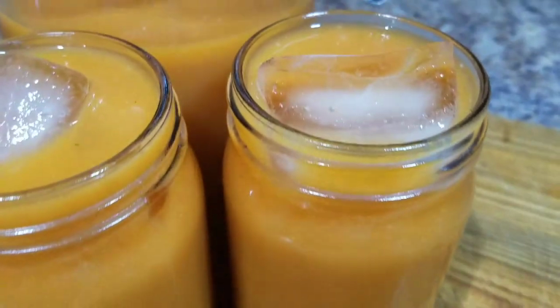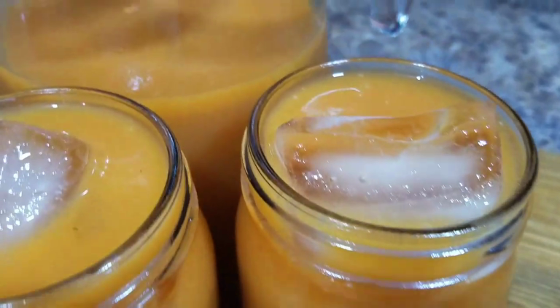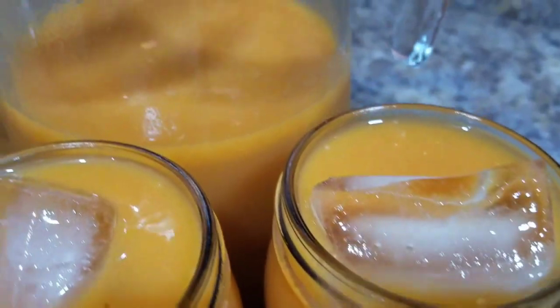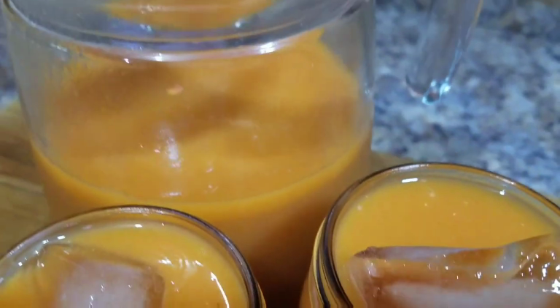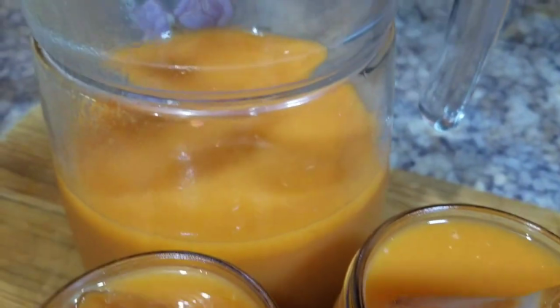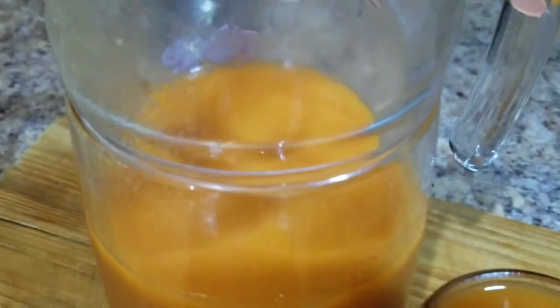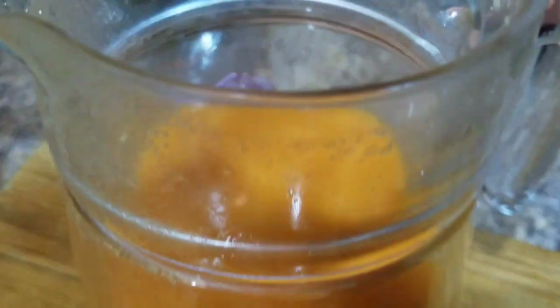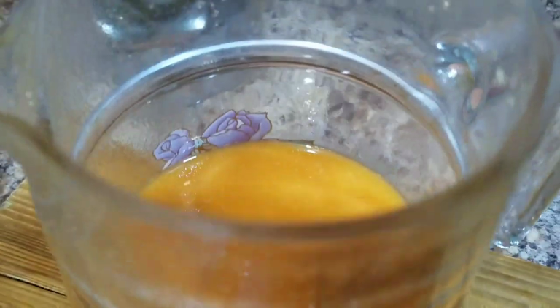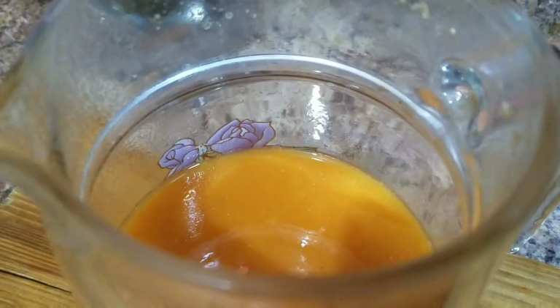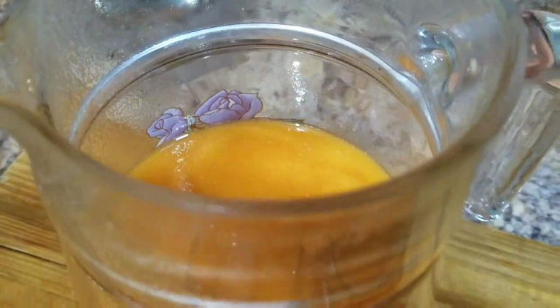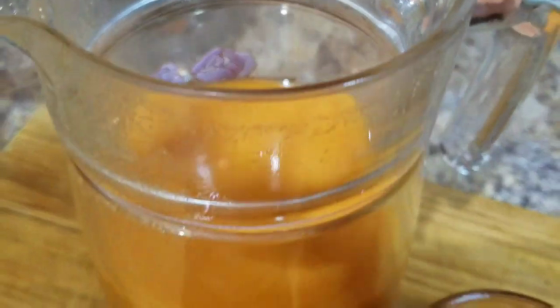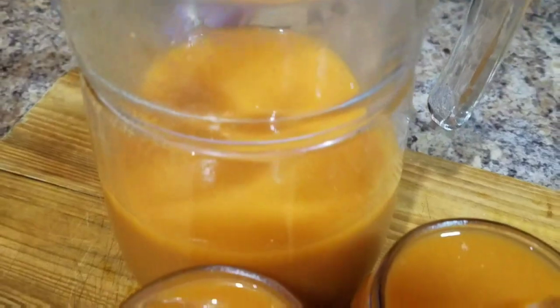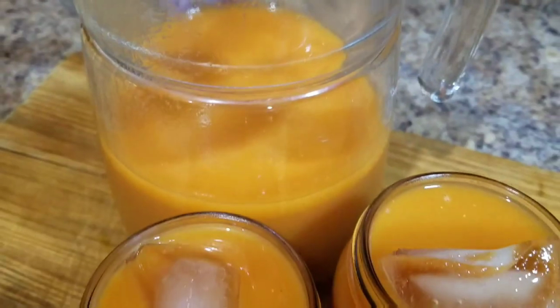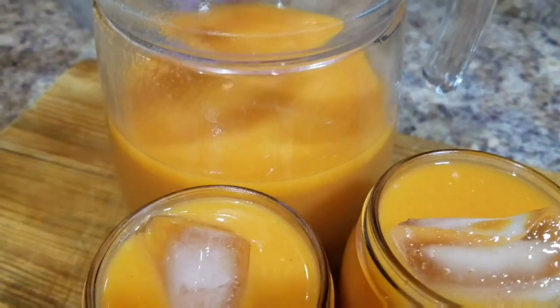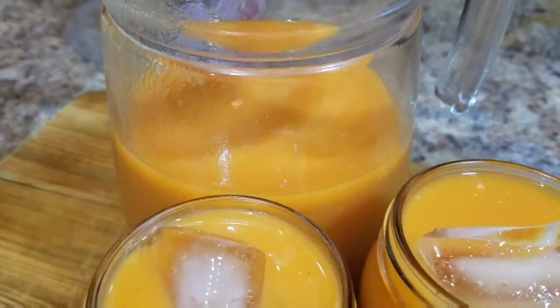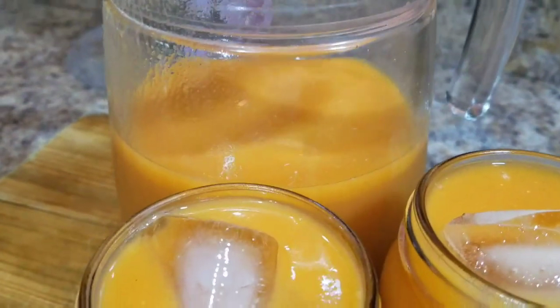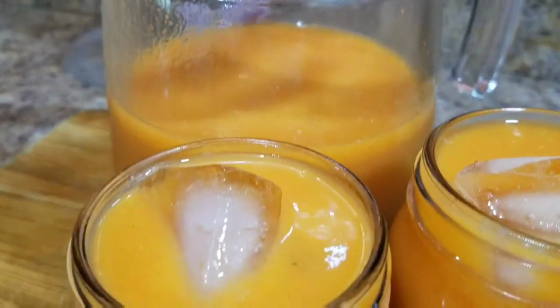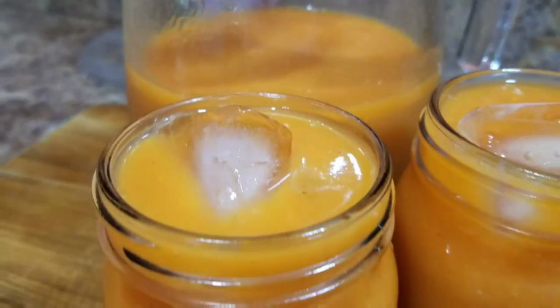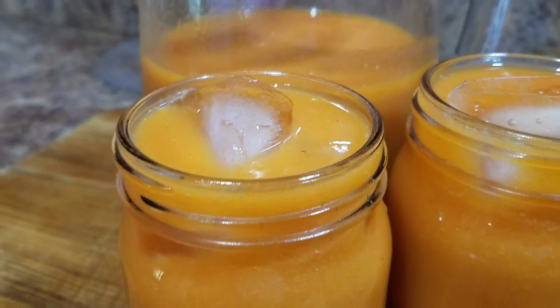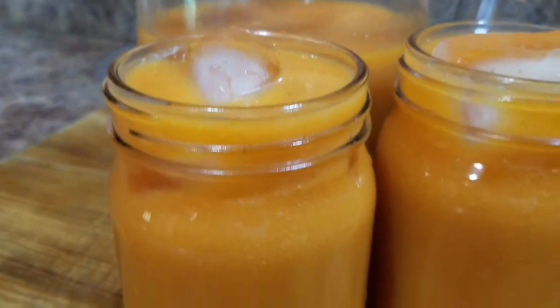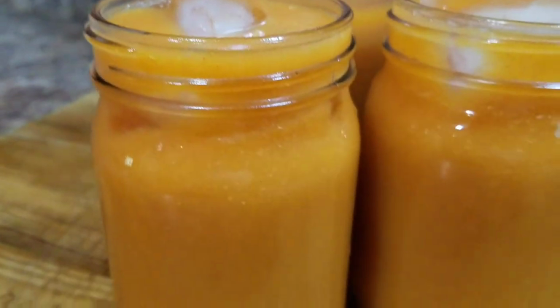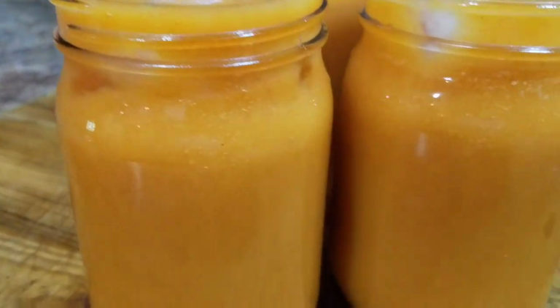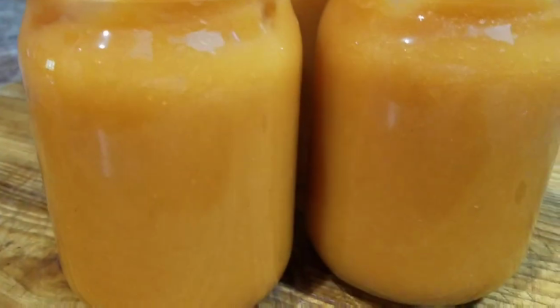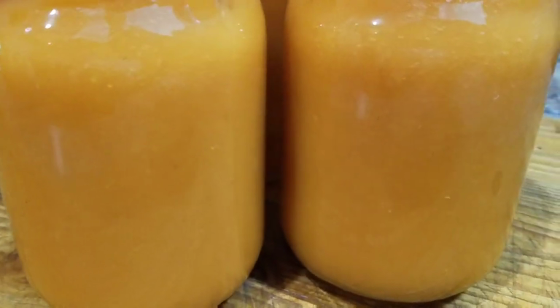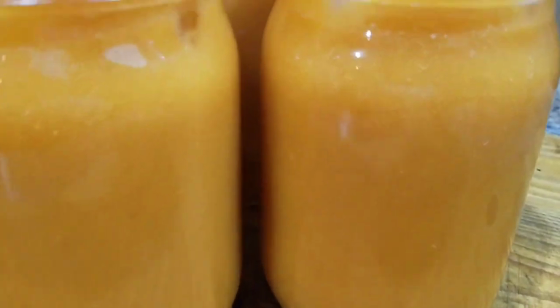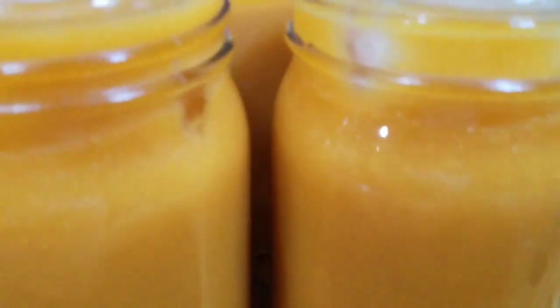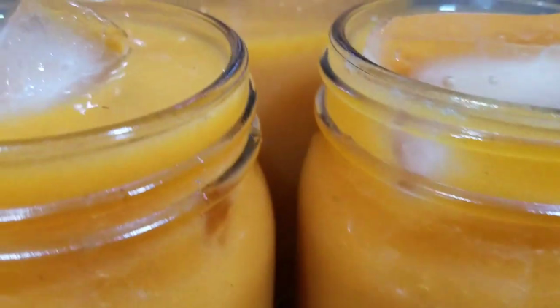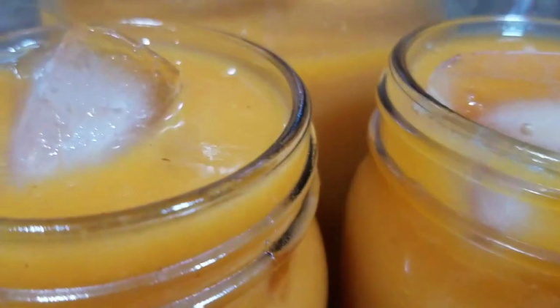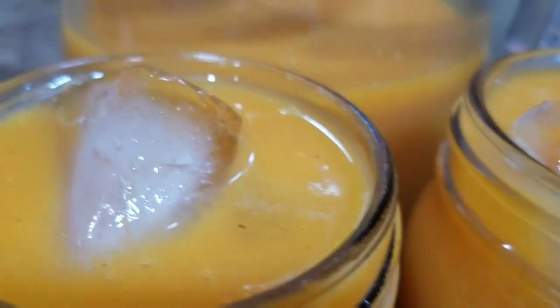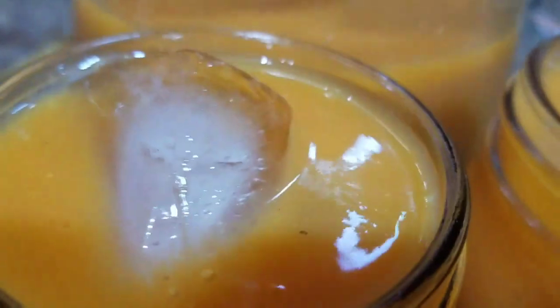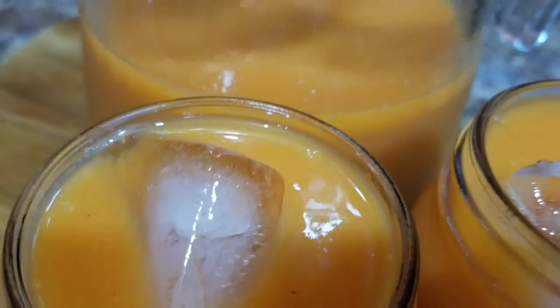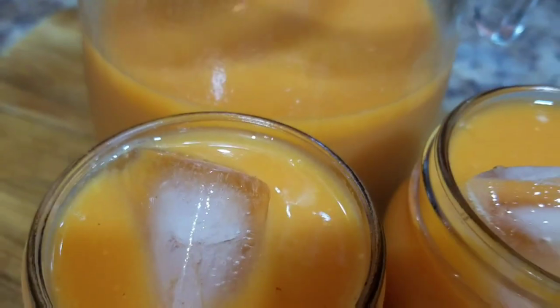So this is the final product of my fruit juice. I hope you guys enjoy this recipe and go ahead and try it out. Remember to leave your comment in the comment section and let me know what you think. Thank you so much for watching and see you tomorrow for another awesome recipe.